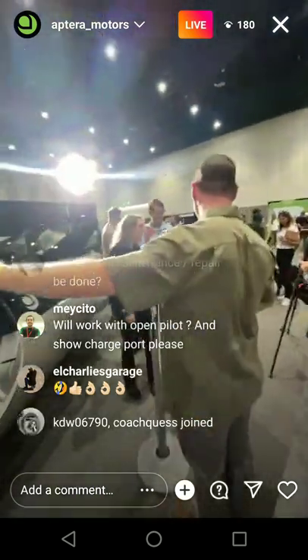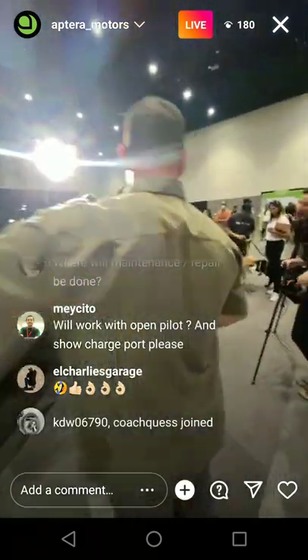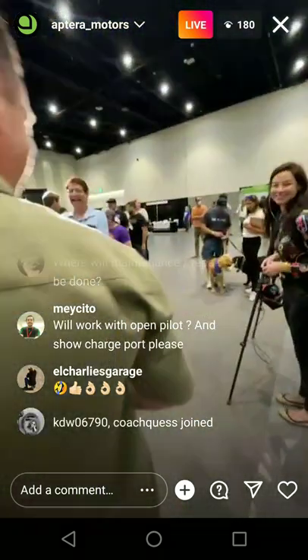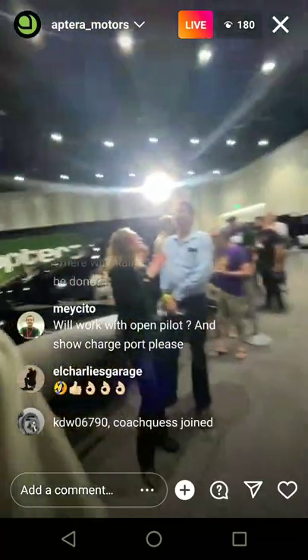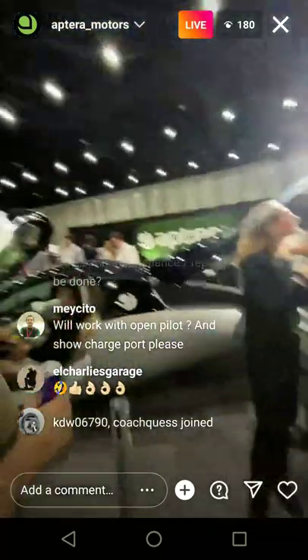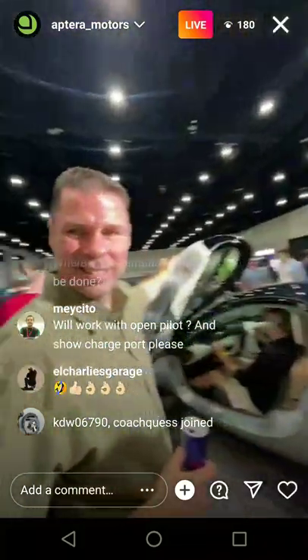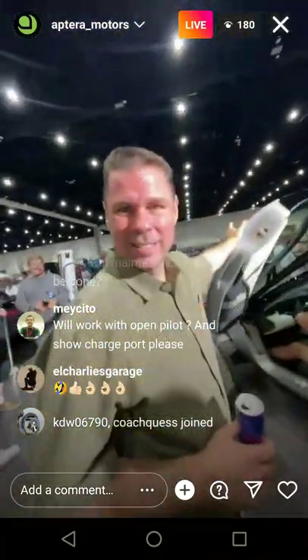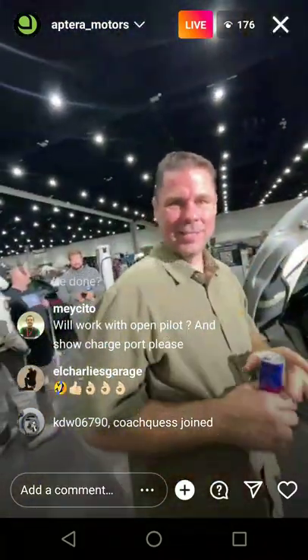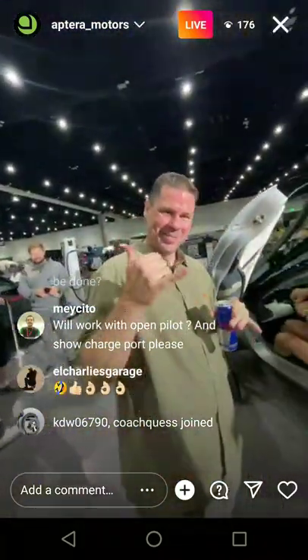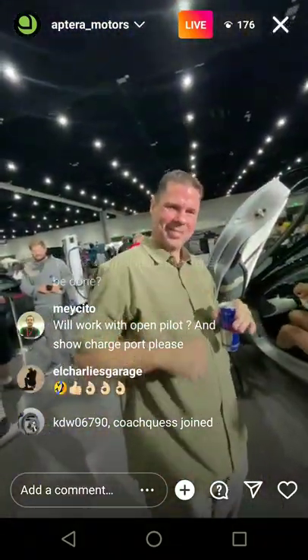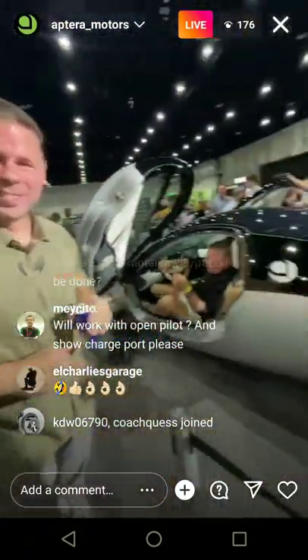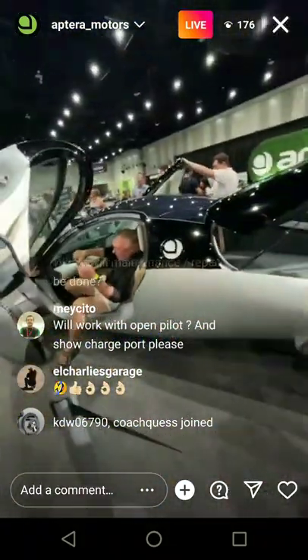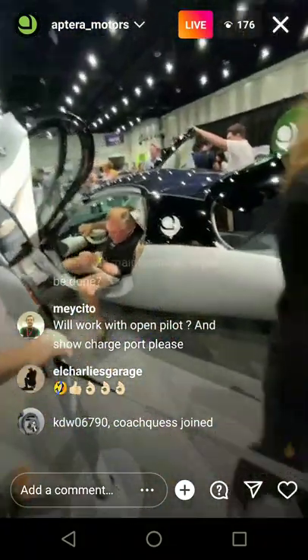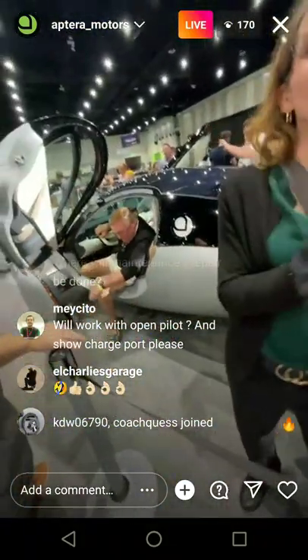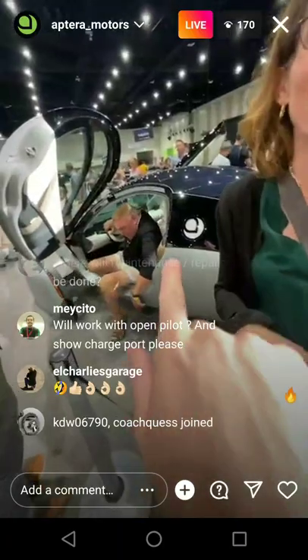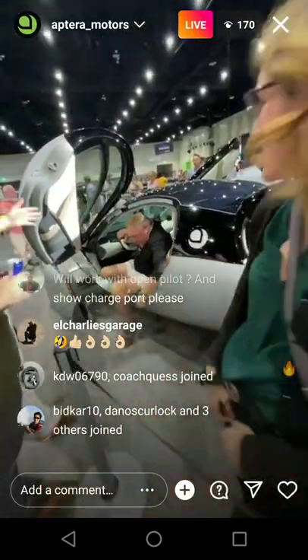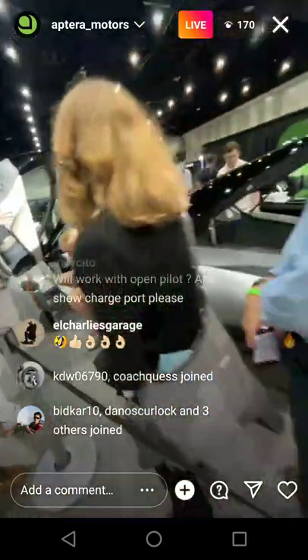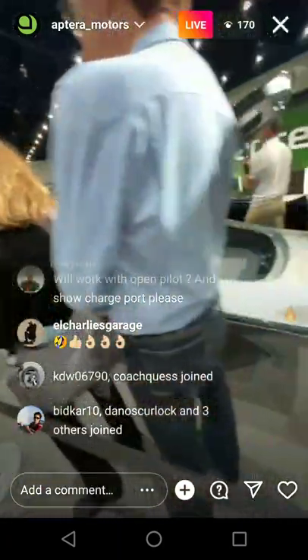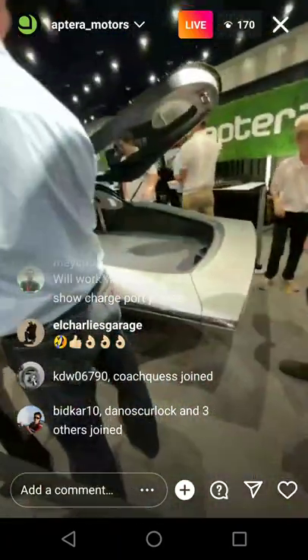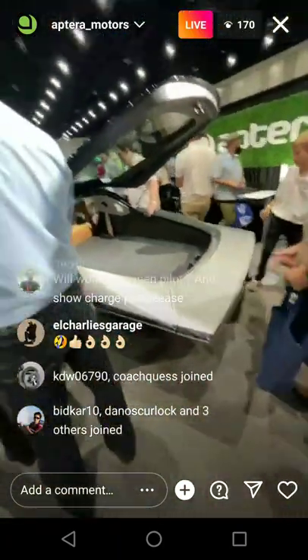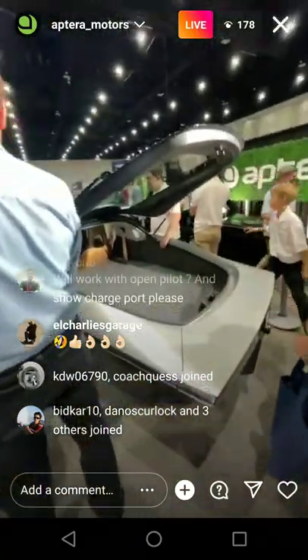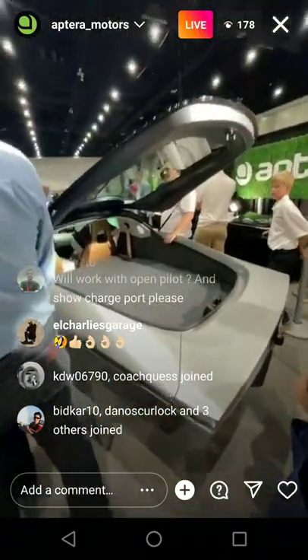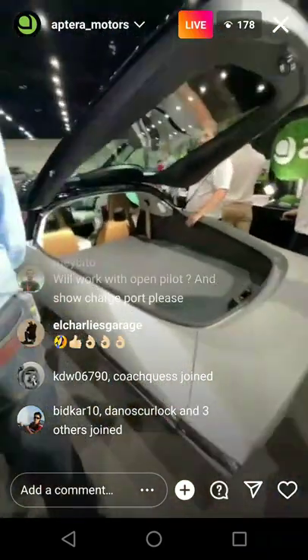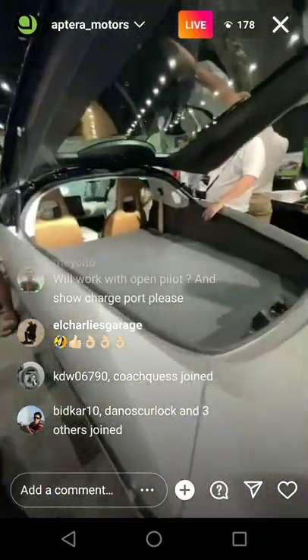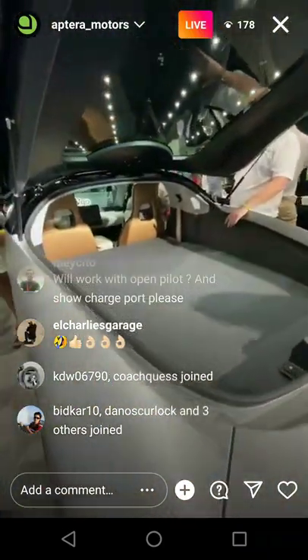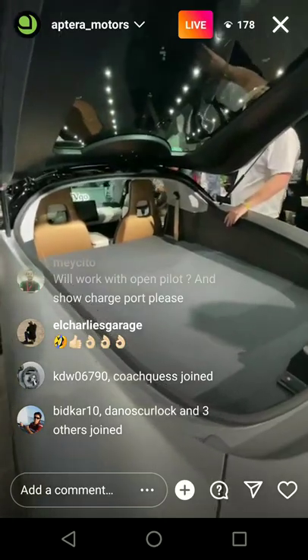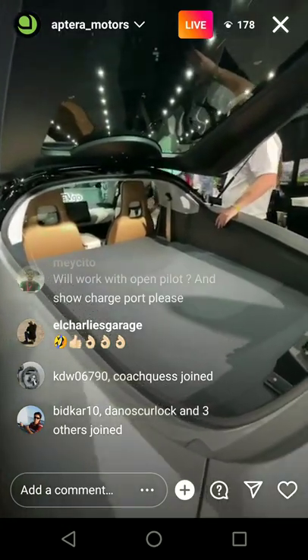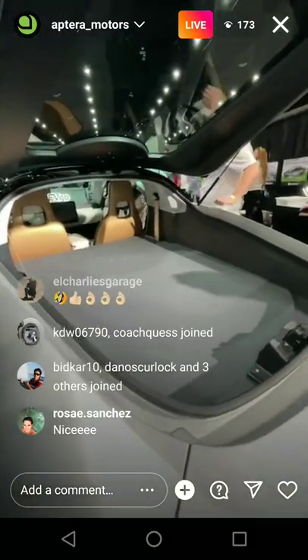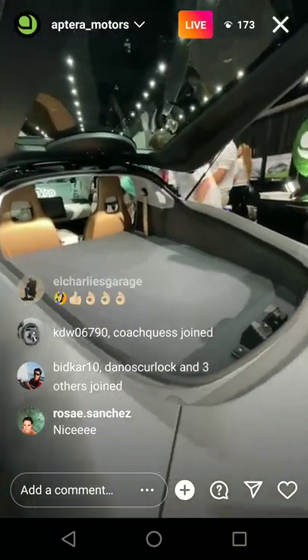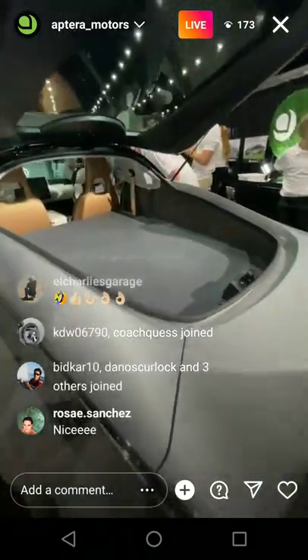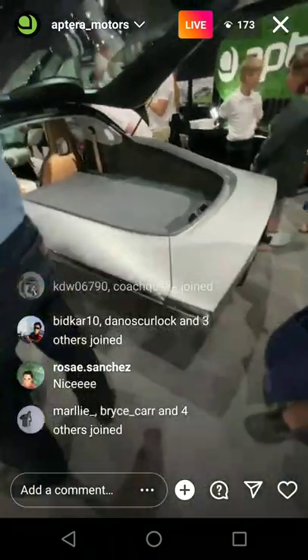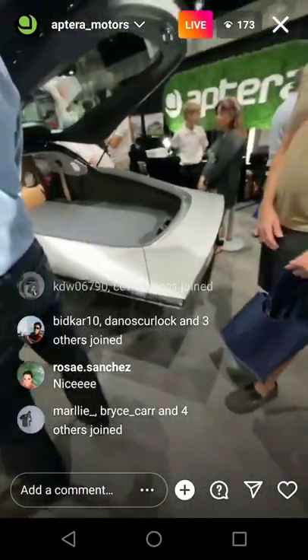Here's Chris Anthony. We're on Instagram Live too. Here's where the knock-knock sensors are. Here's the trunk — what a huge trunk. I'll show the charge port.